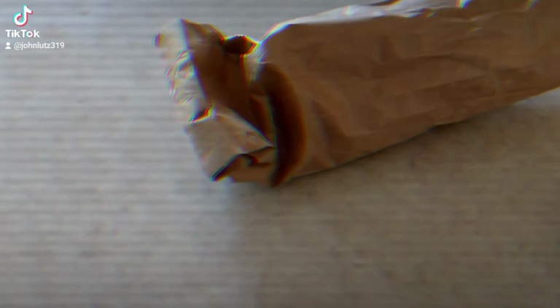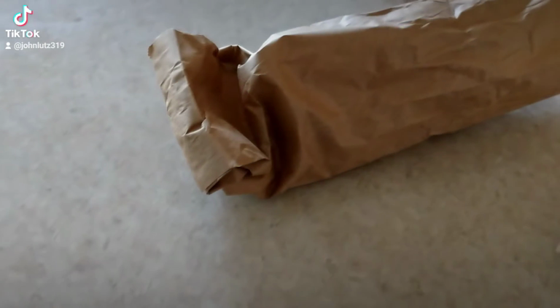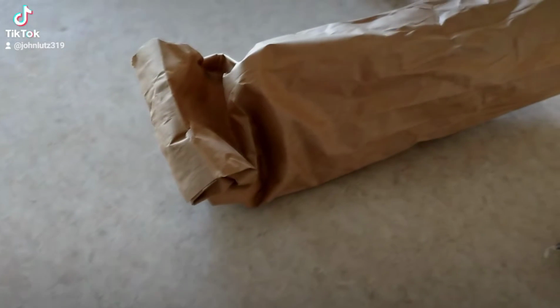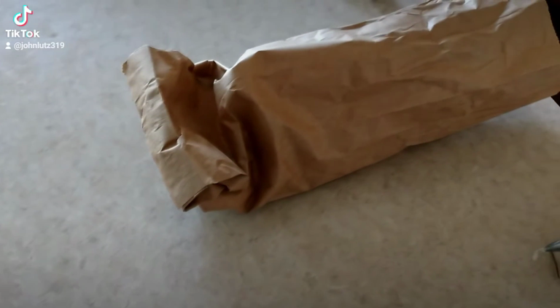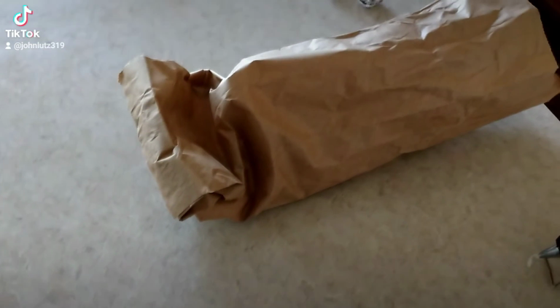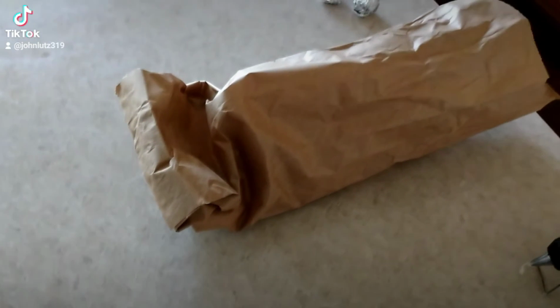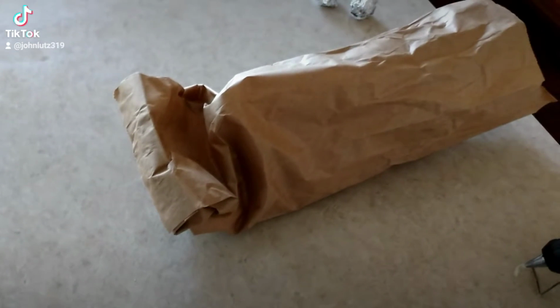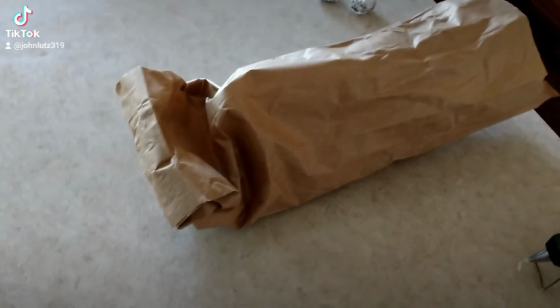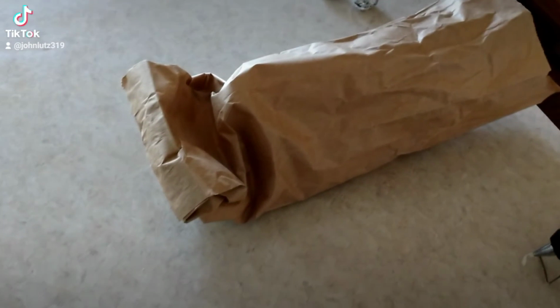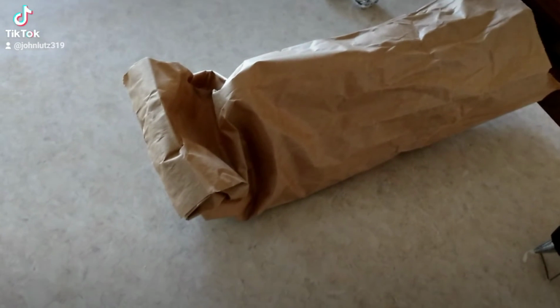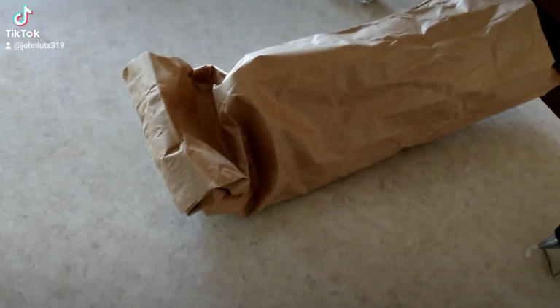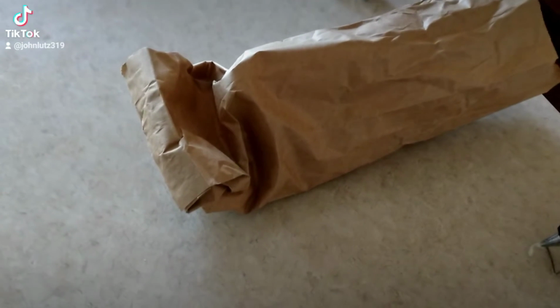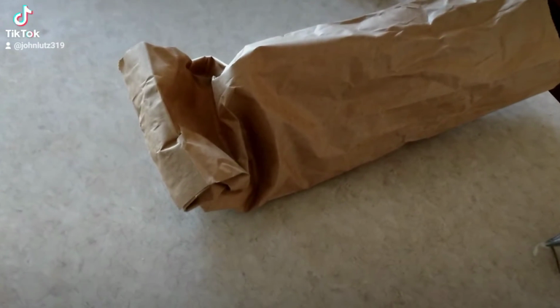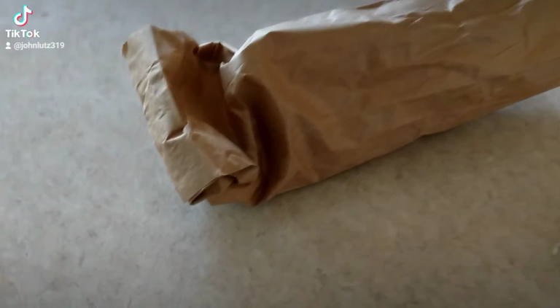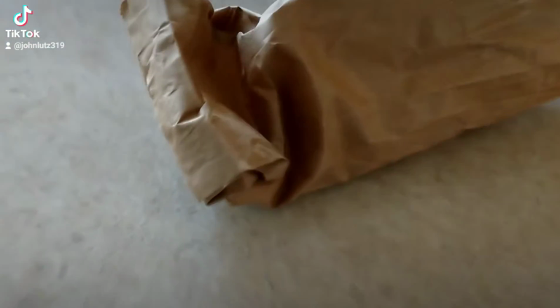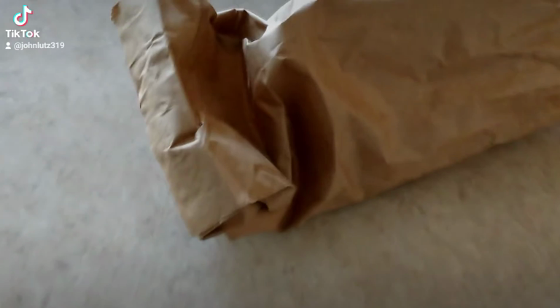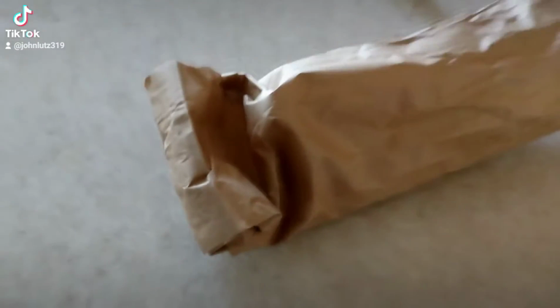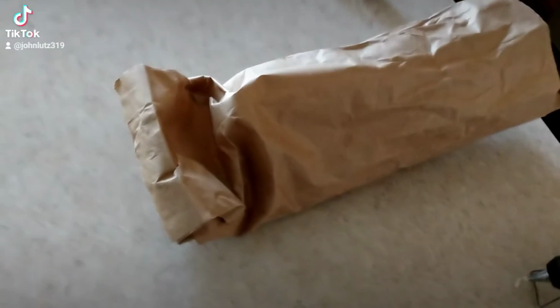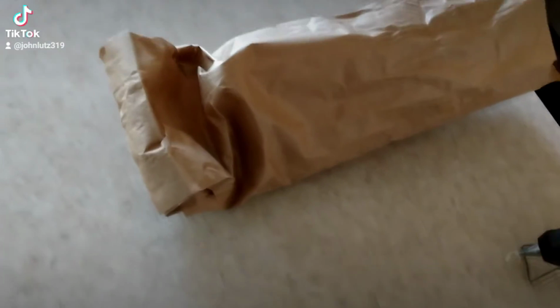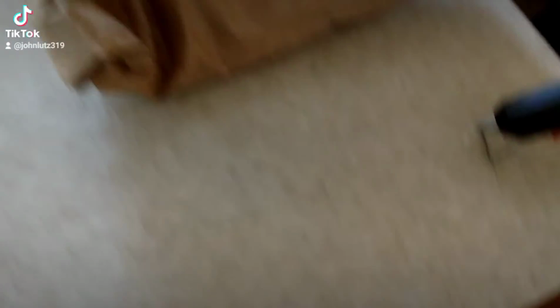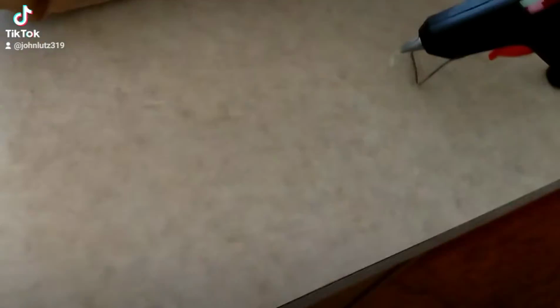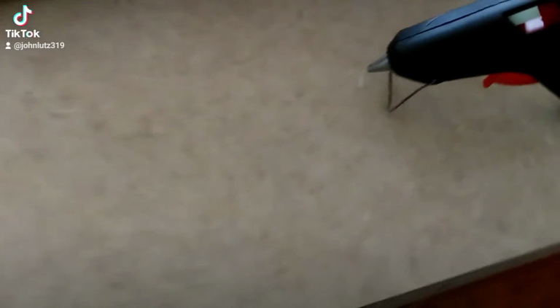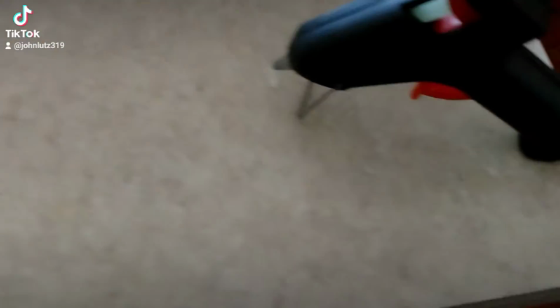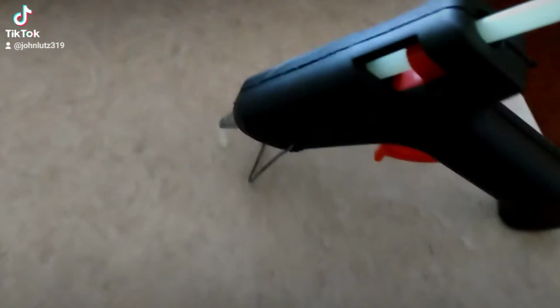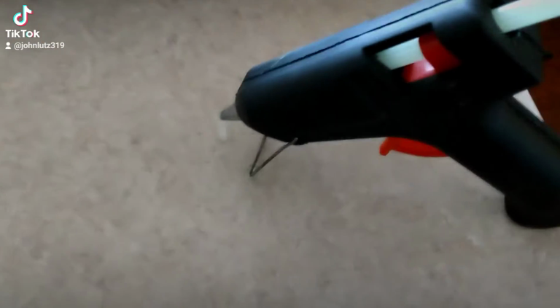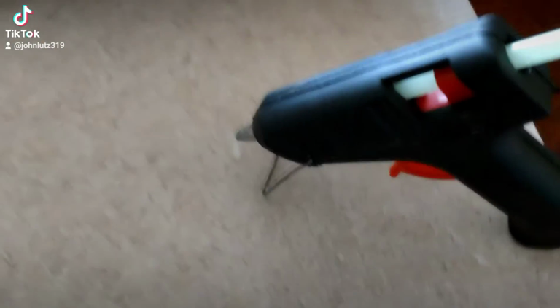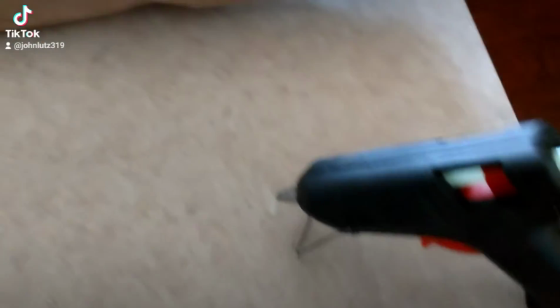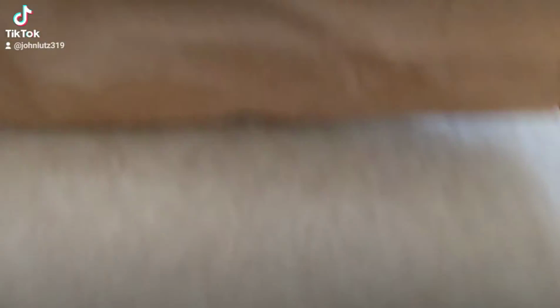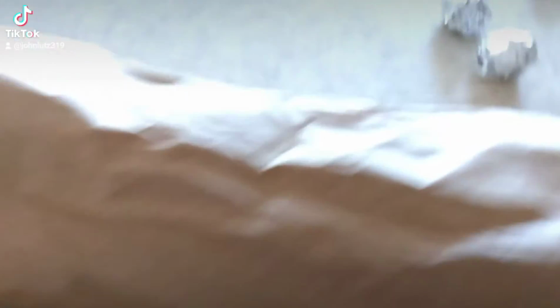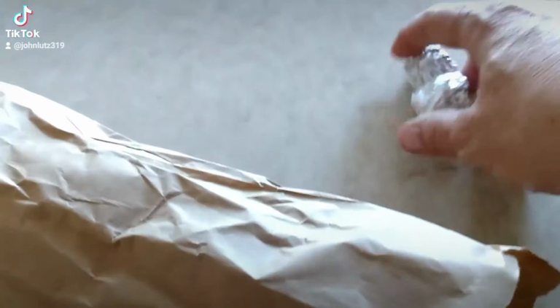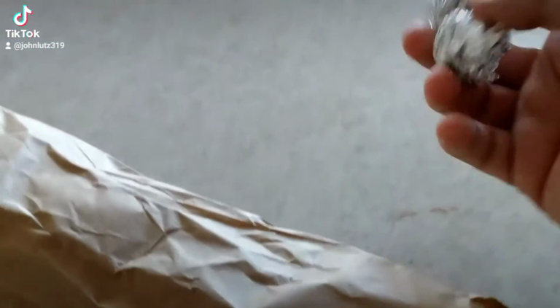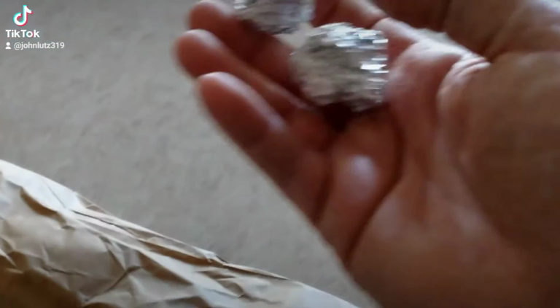Hey it's John Lutz again and we're gonna make a paper bag puppet today. What you're gonna need is a bag, and after the bag you'll need some kind of glue to glue the eyeballs on.